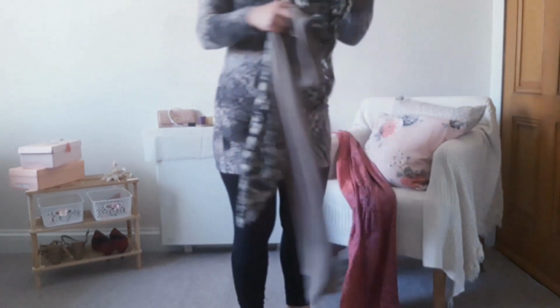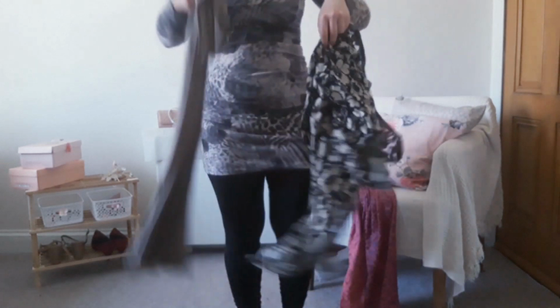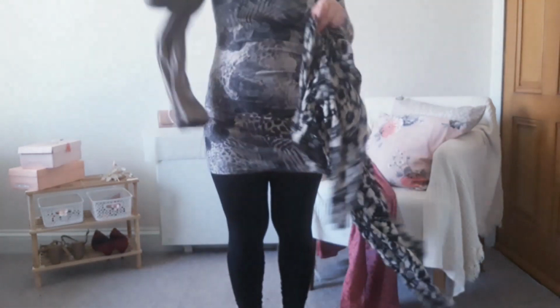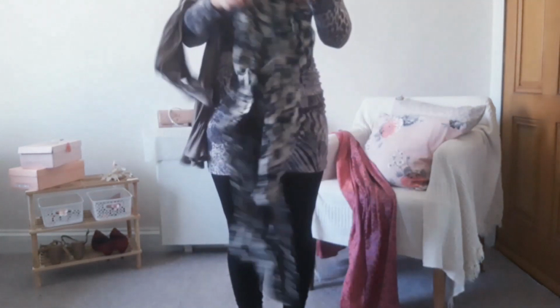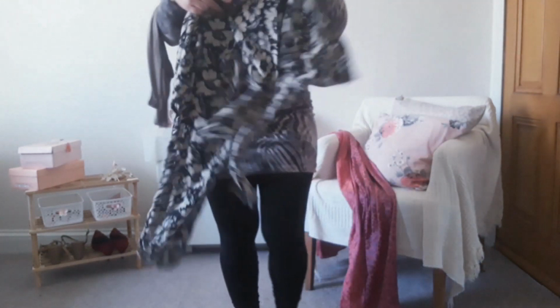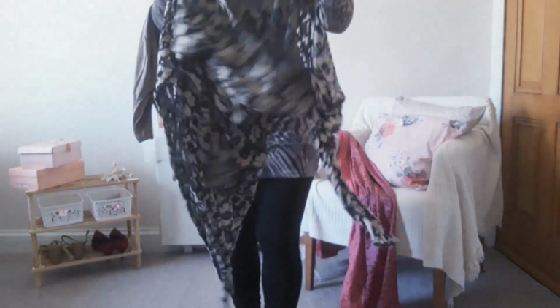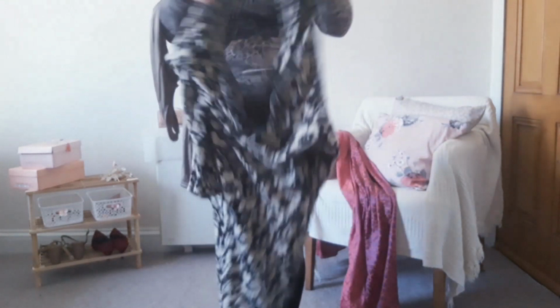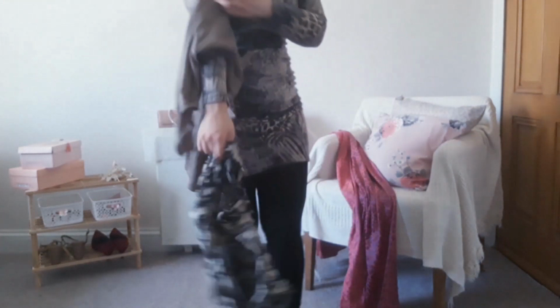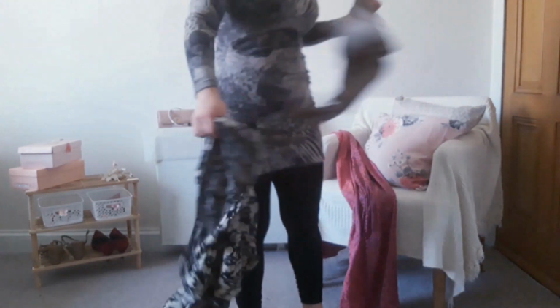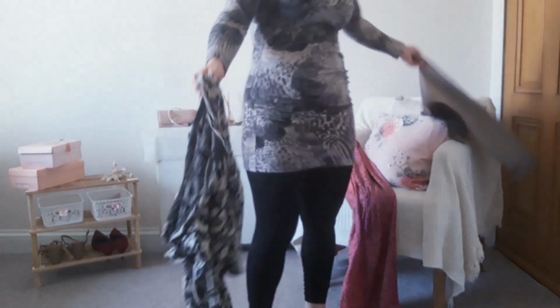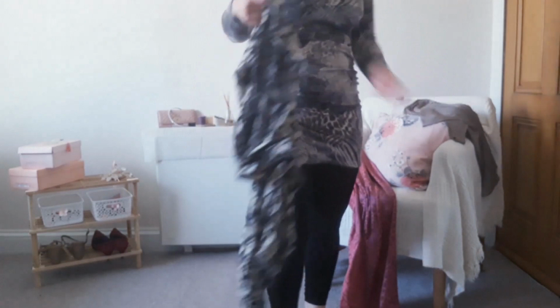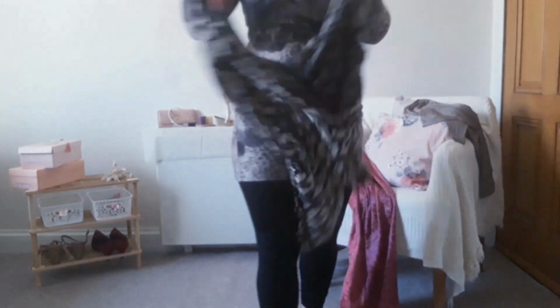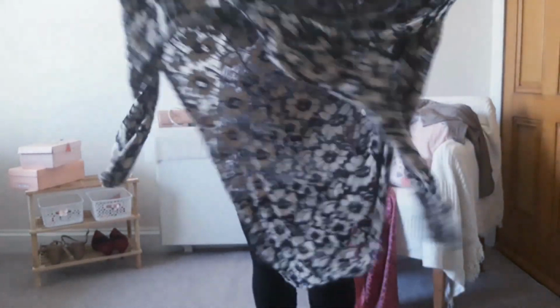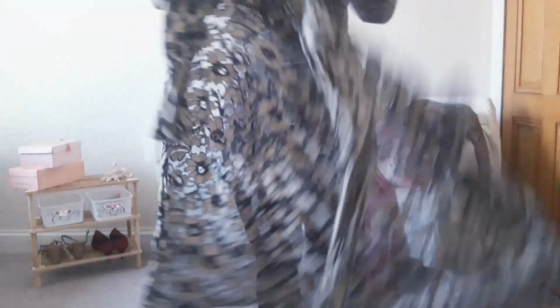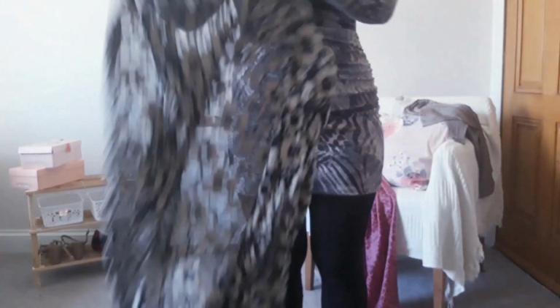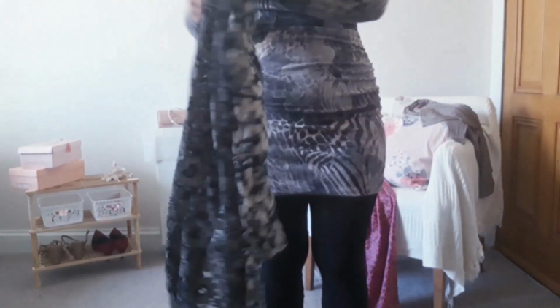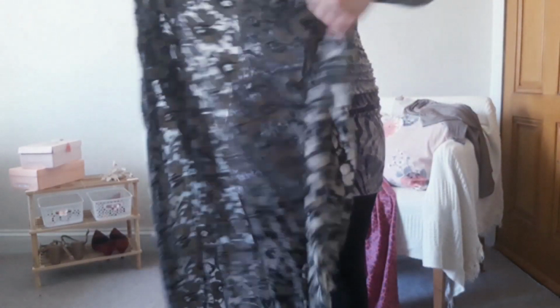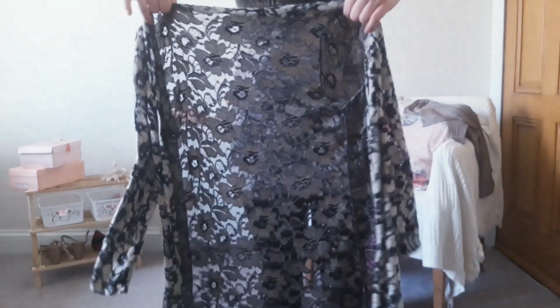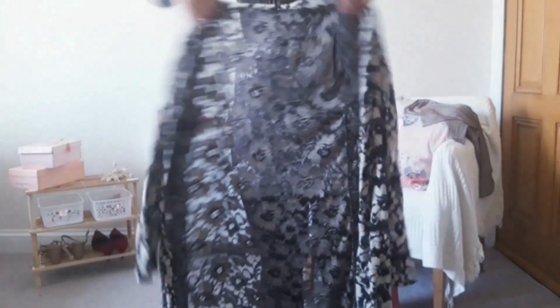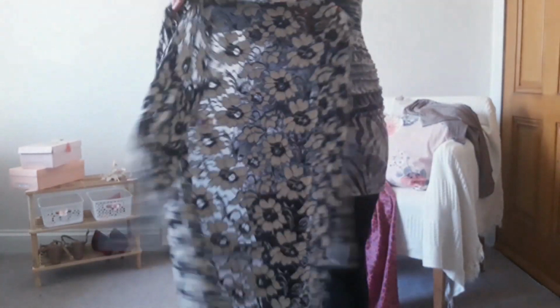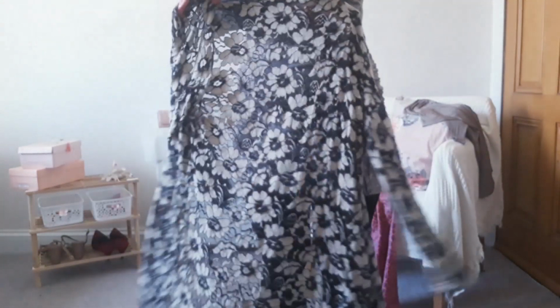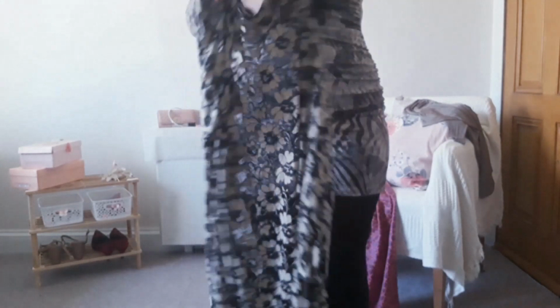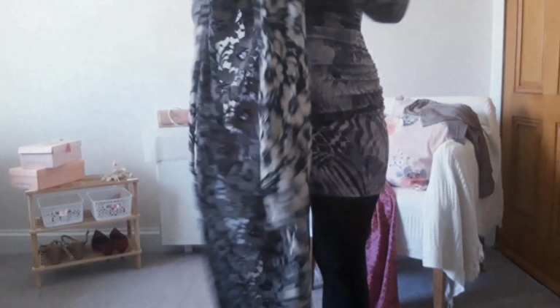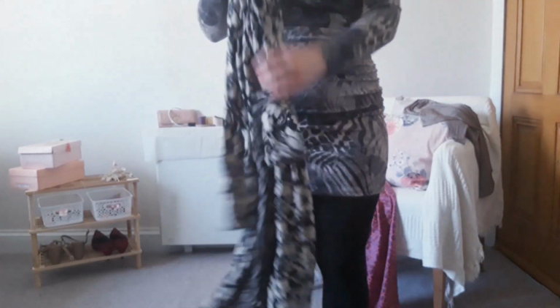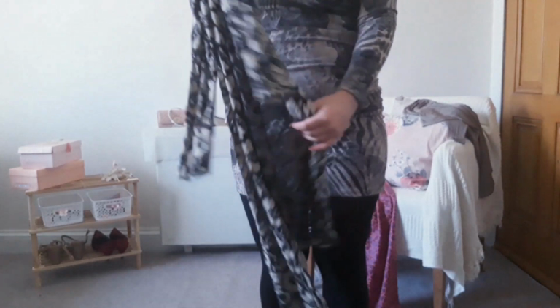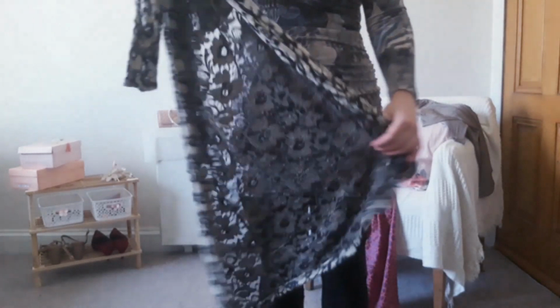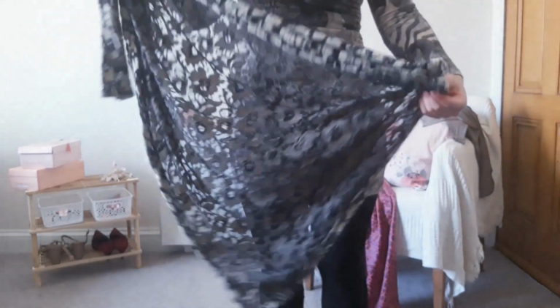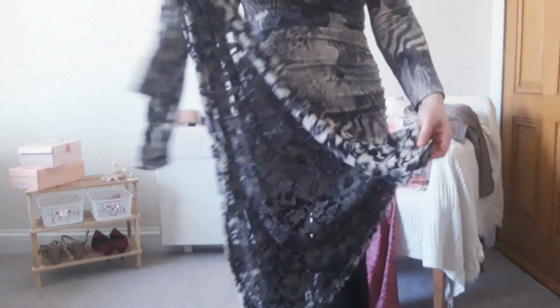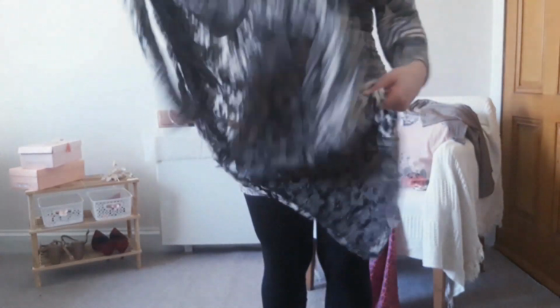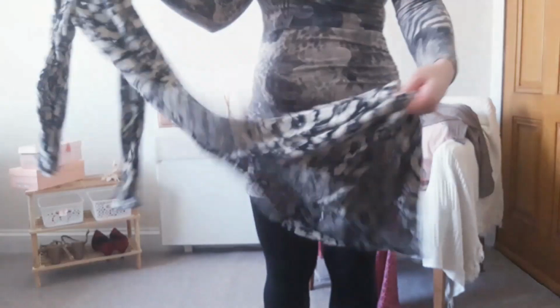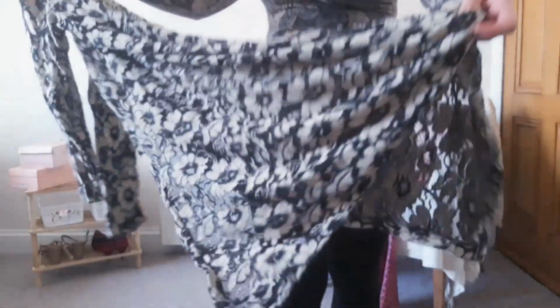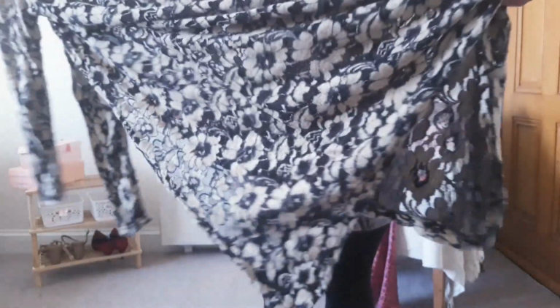The cardigan has a flower pattern and is very soft to the touch. I think it's a cotton fabric because it just feels very soft and I could just cuddle up to it and sleep with it.